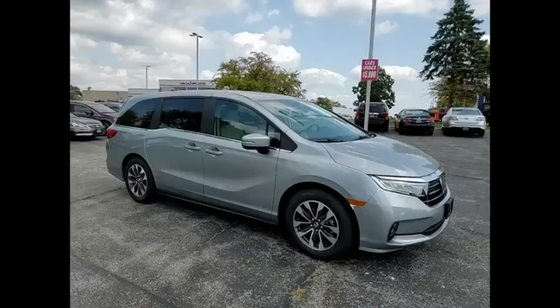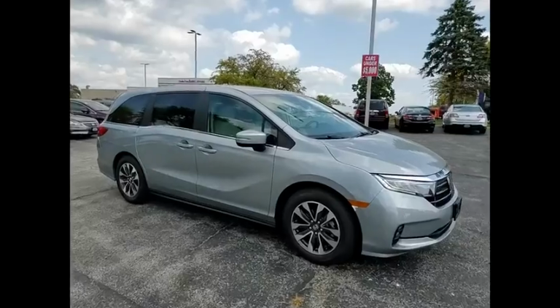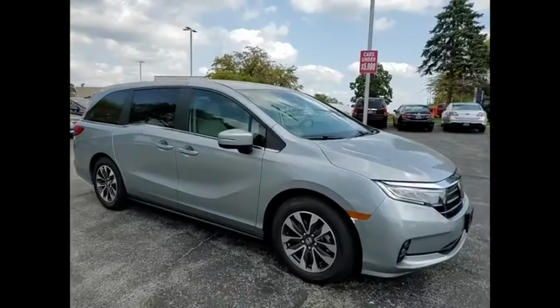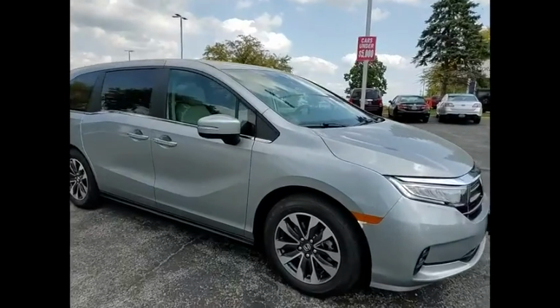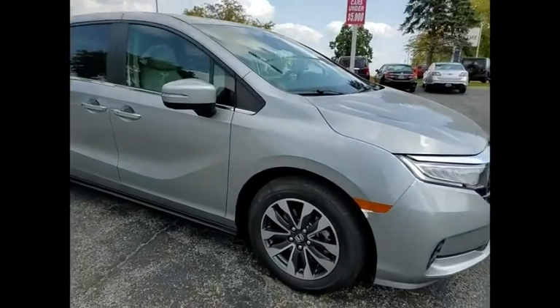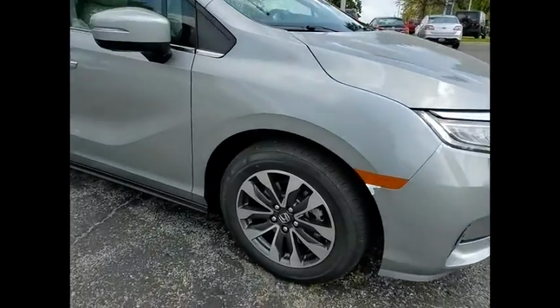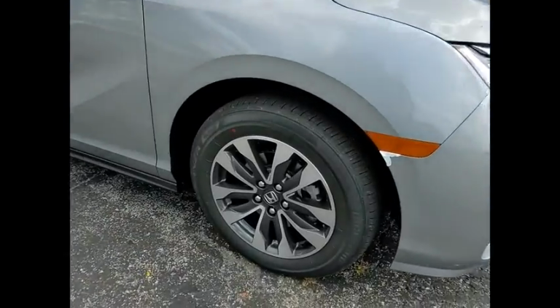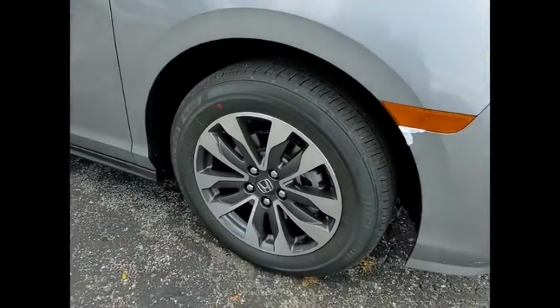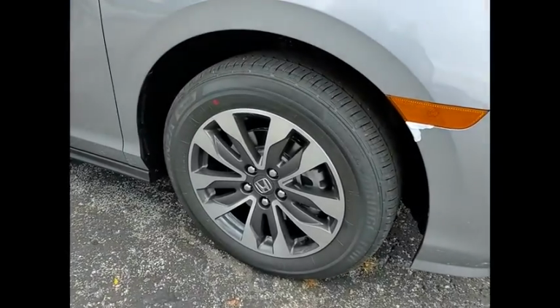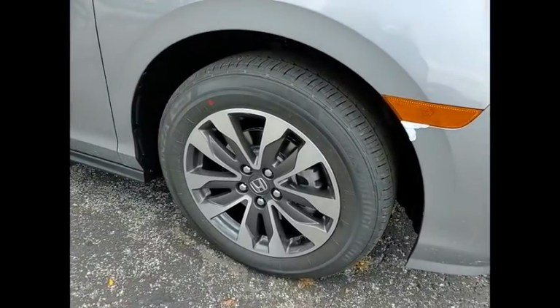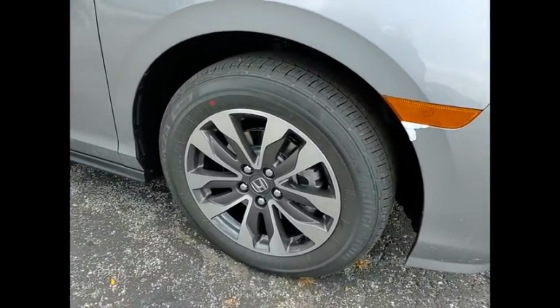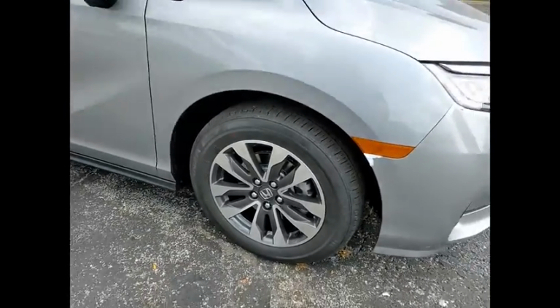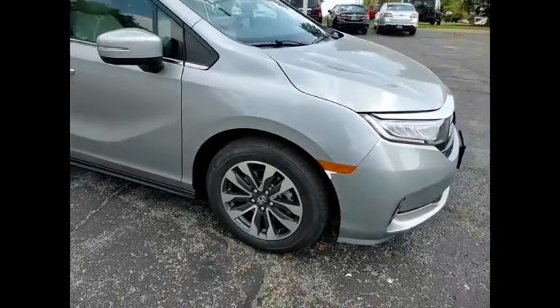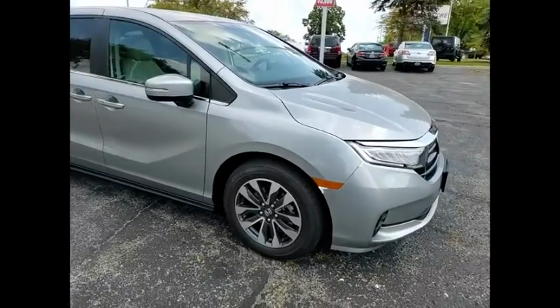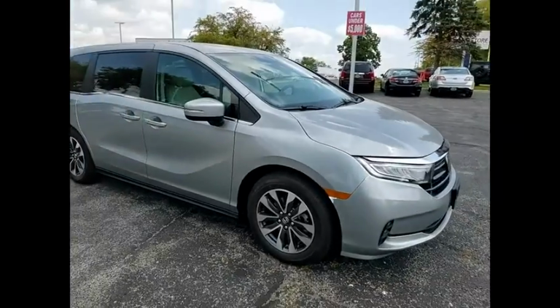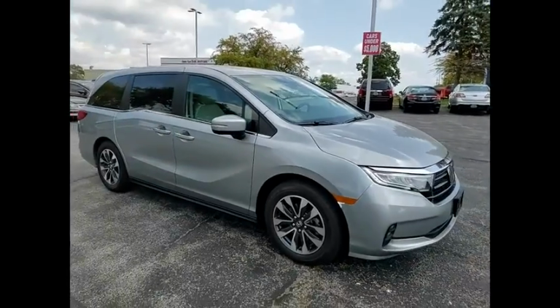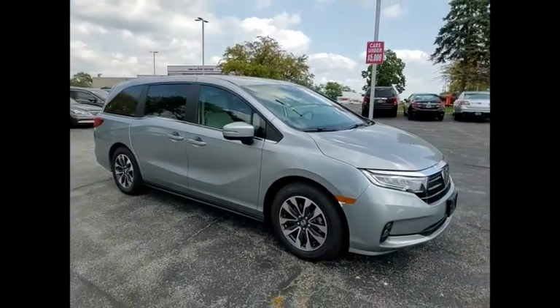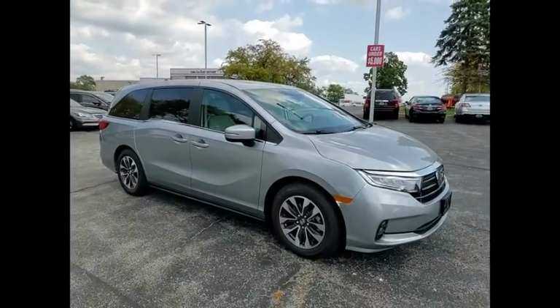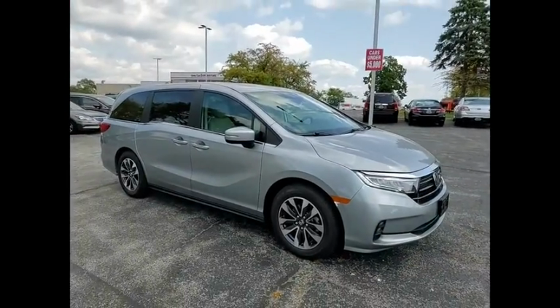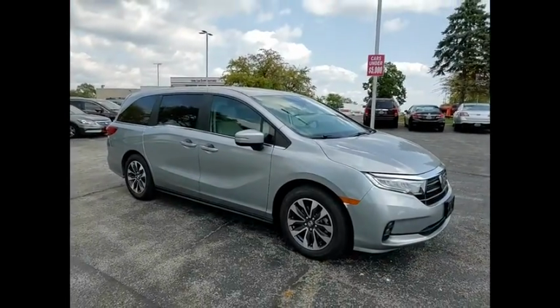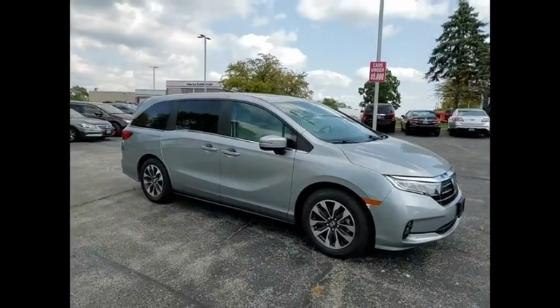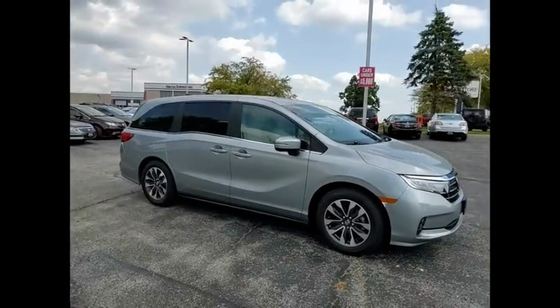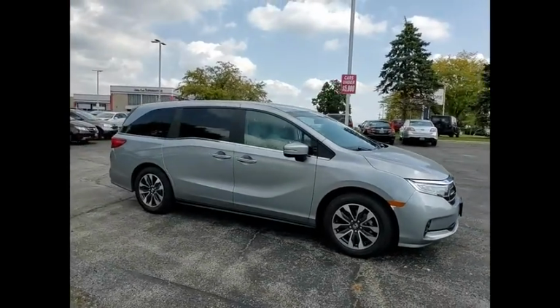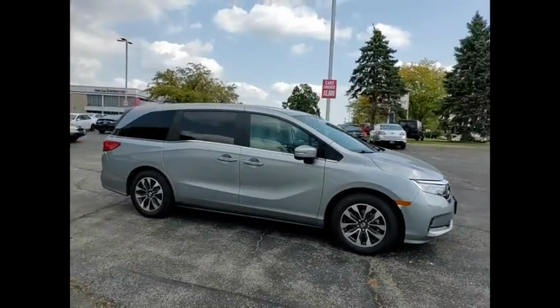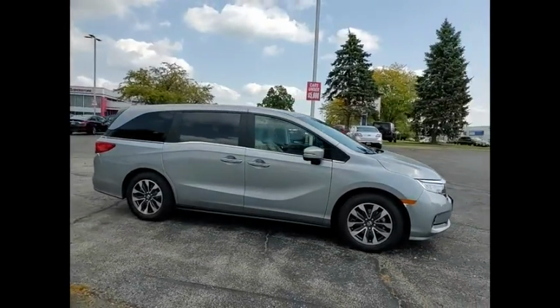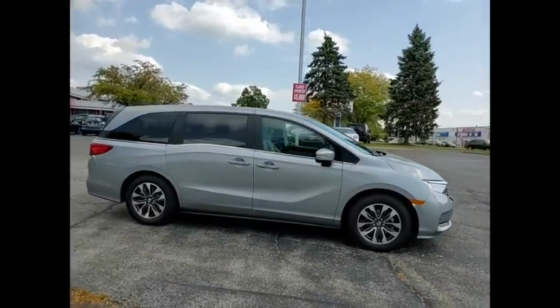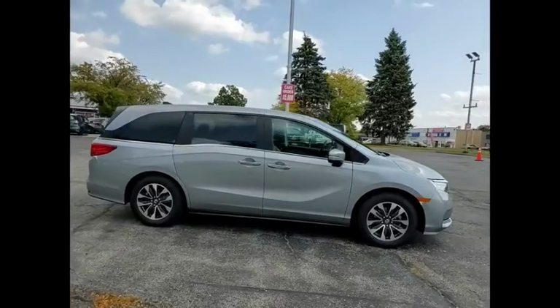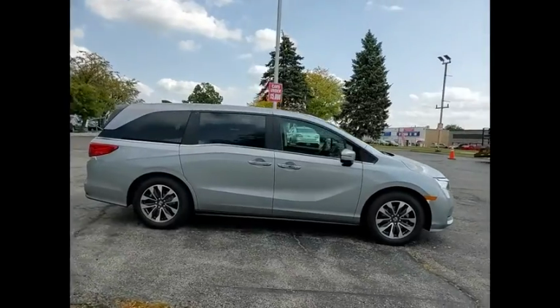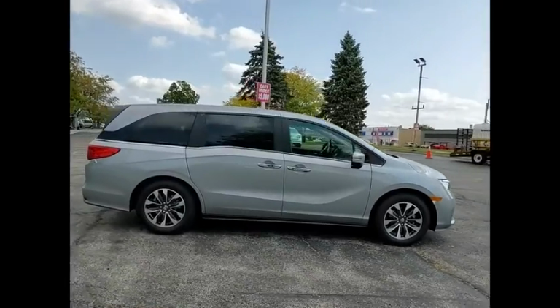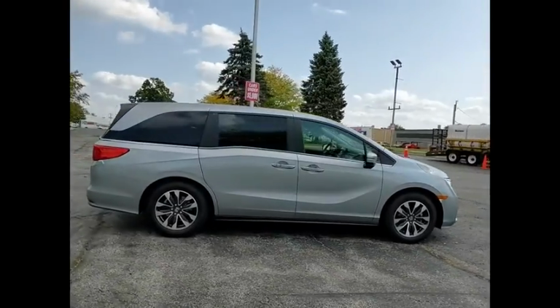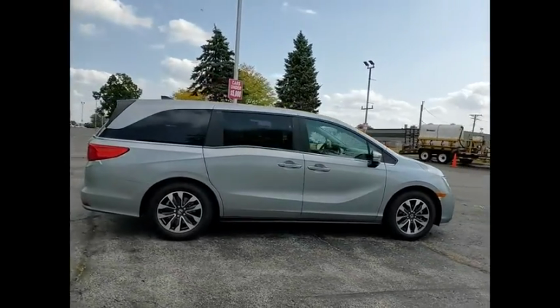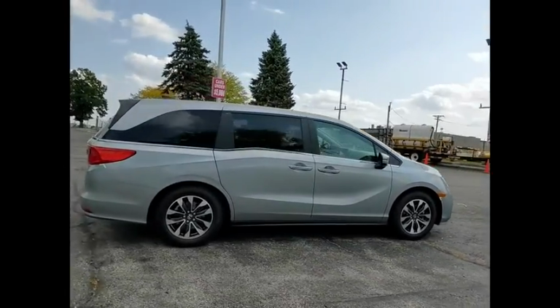Take a ride in the 2021 Odyssey. The Honda Odyssey is a showcase of distinguished style, captivating technology, and advanced safety features. A must for all families.